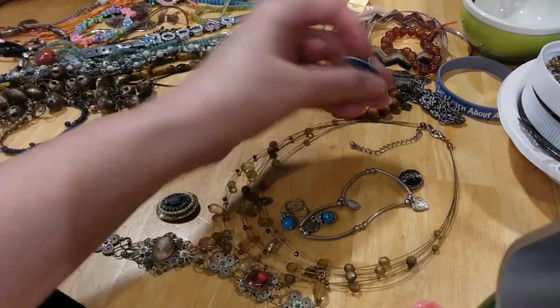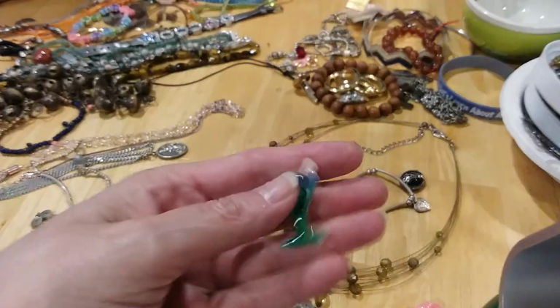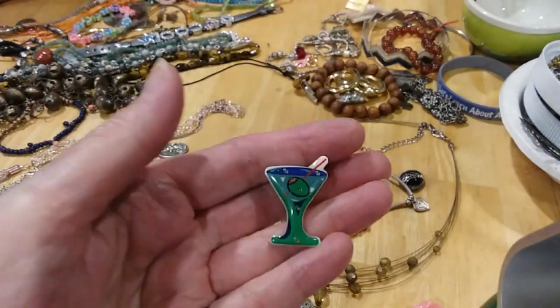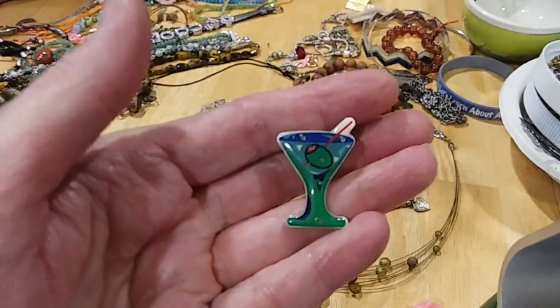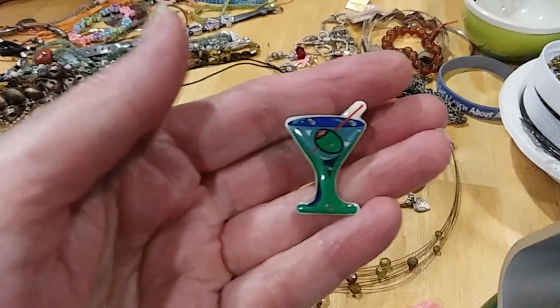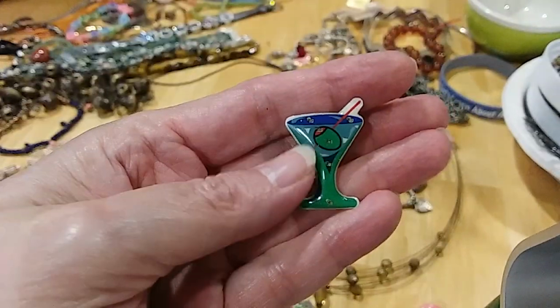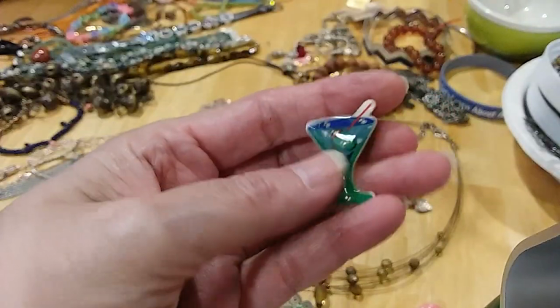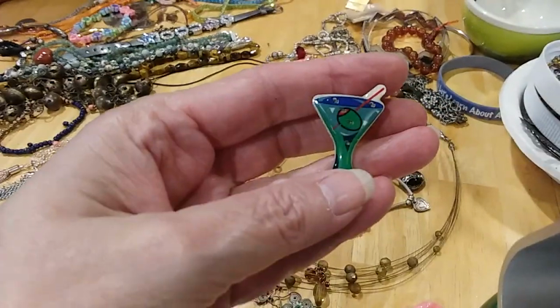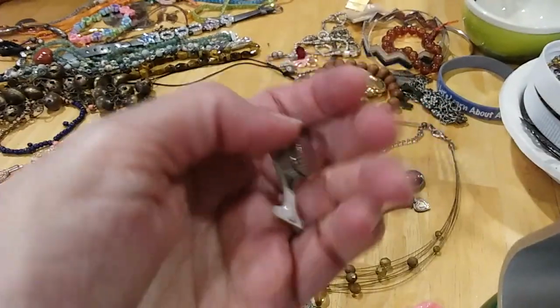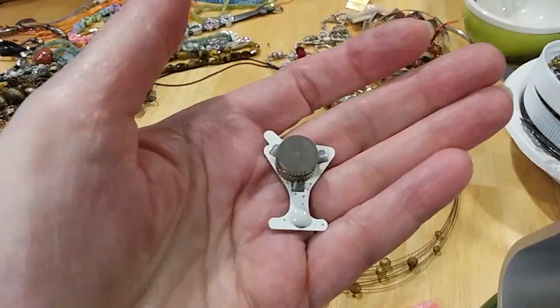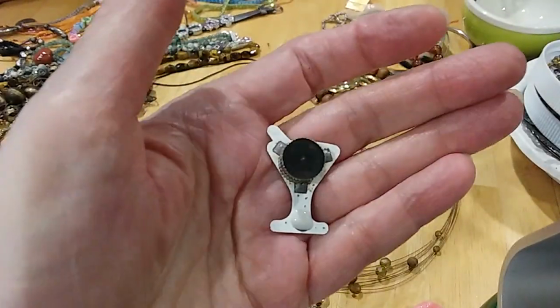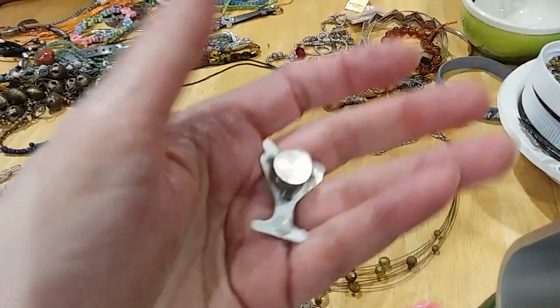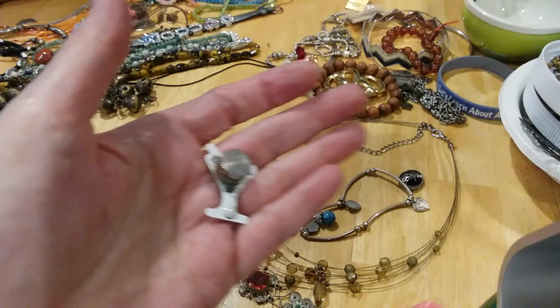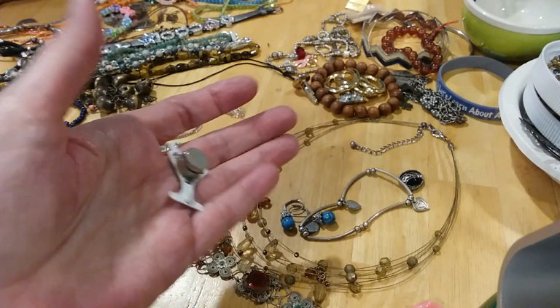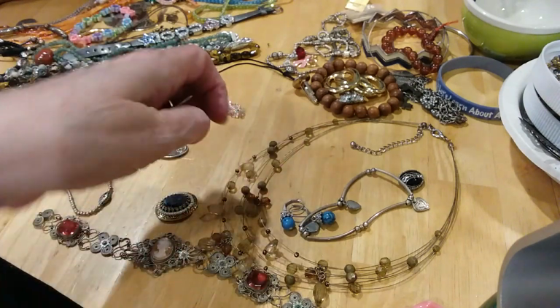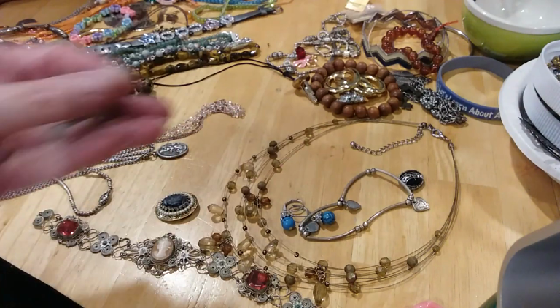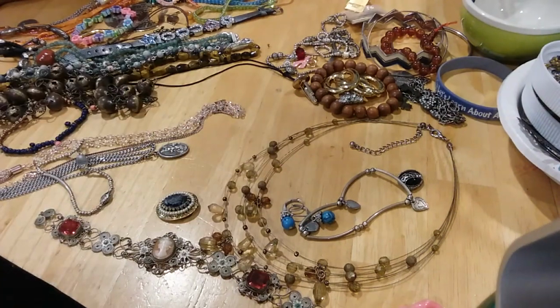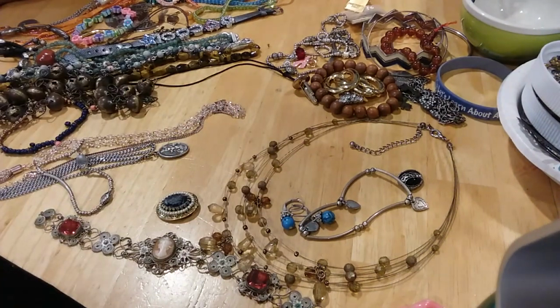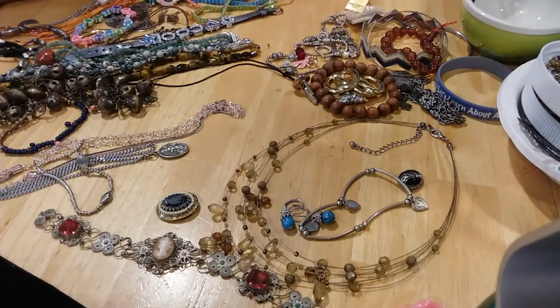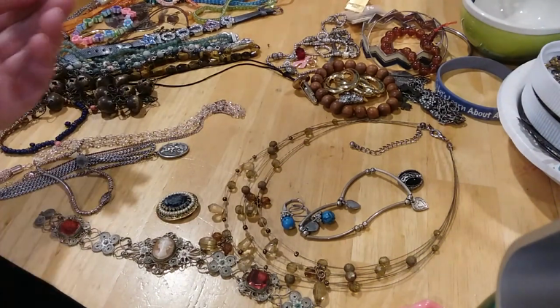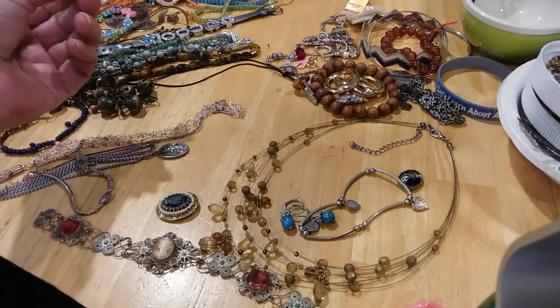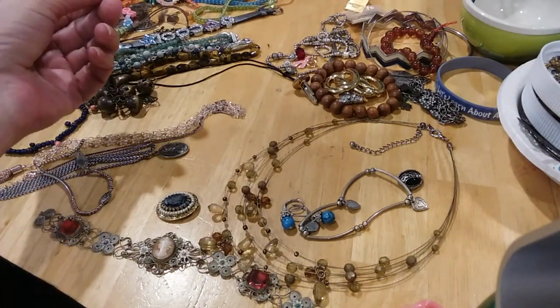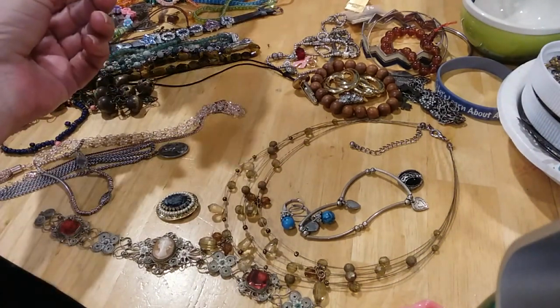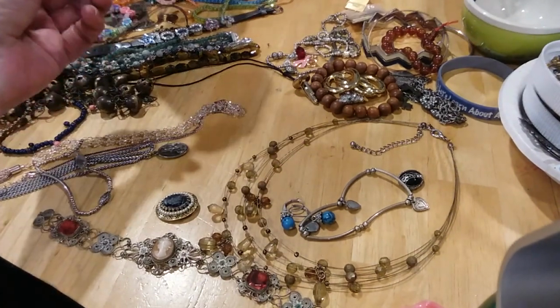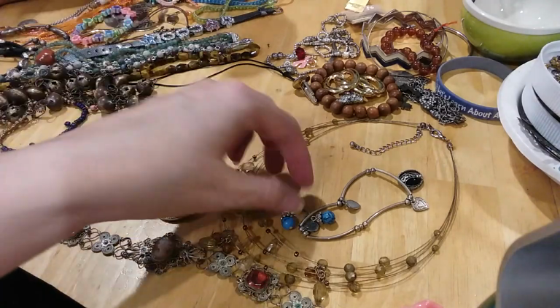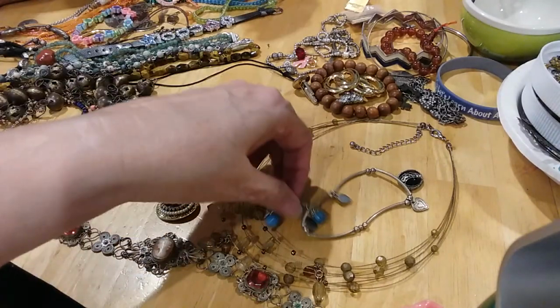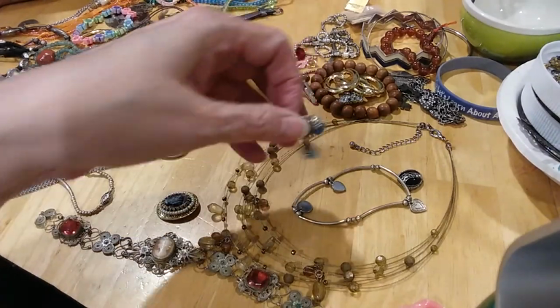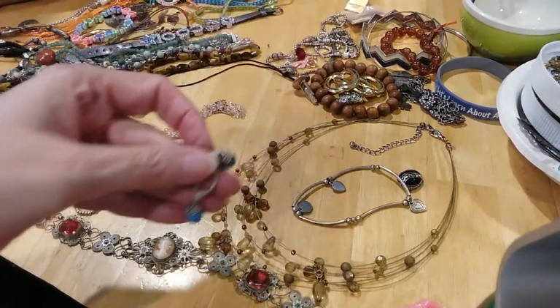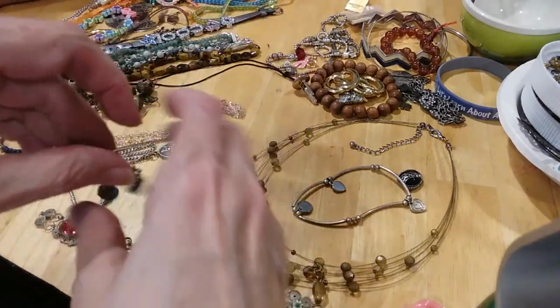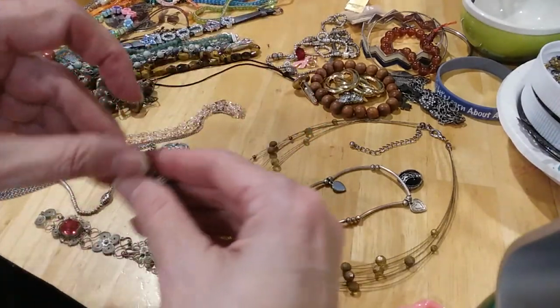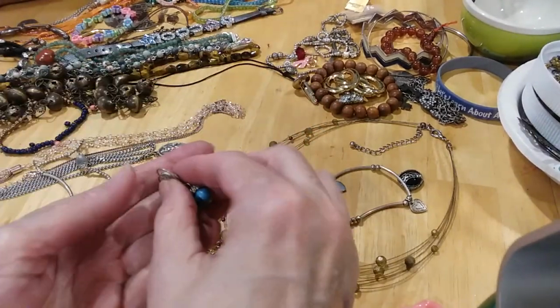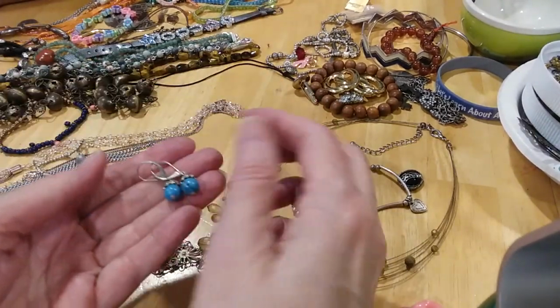And there's this little martini pin here that does something — it's got a battery part in it. I didn't take it apart. I don't know whether we should save it or just put it in the craft lot.